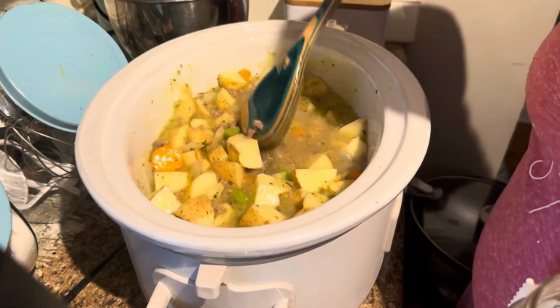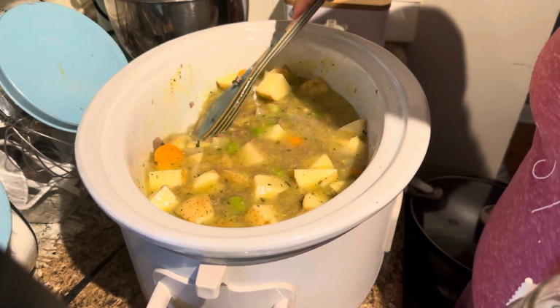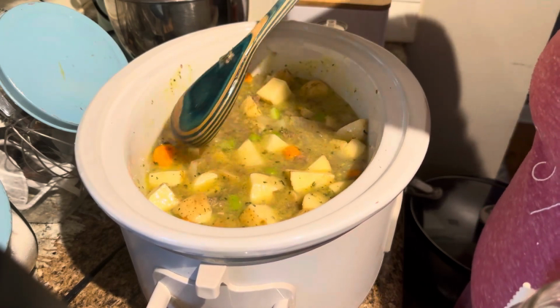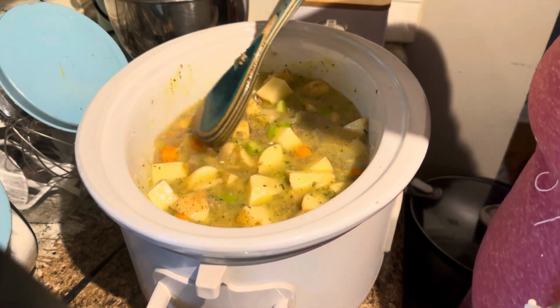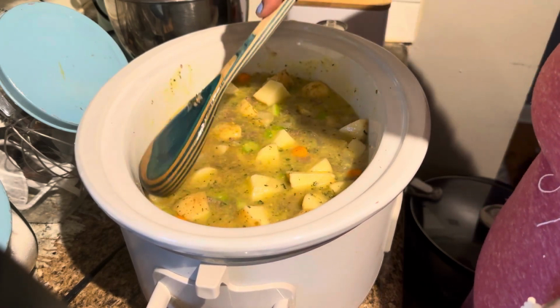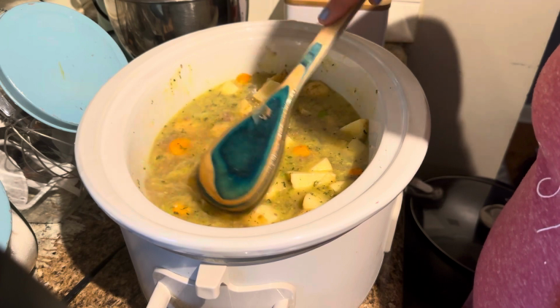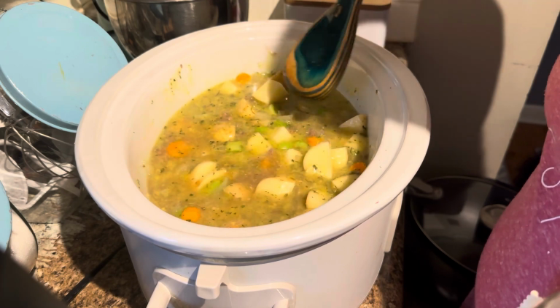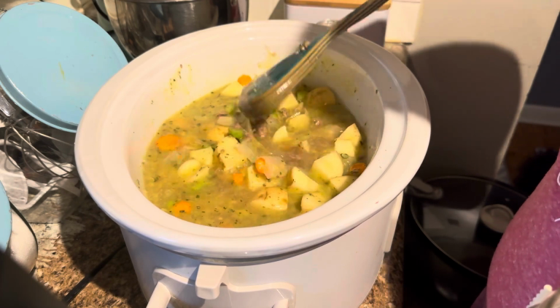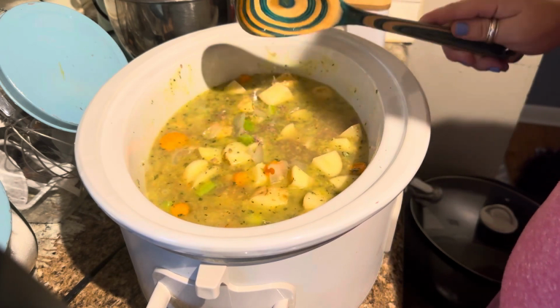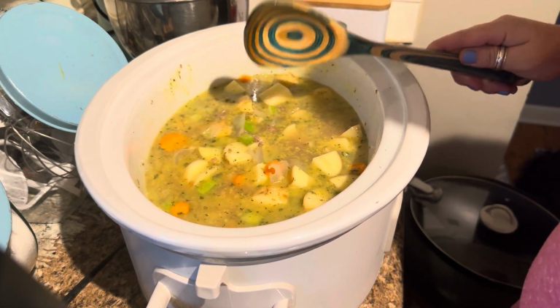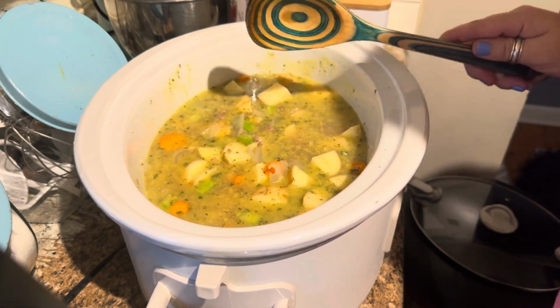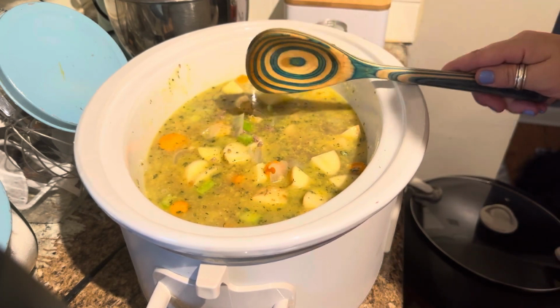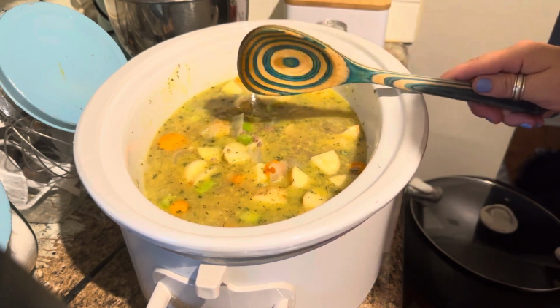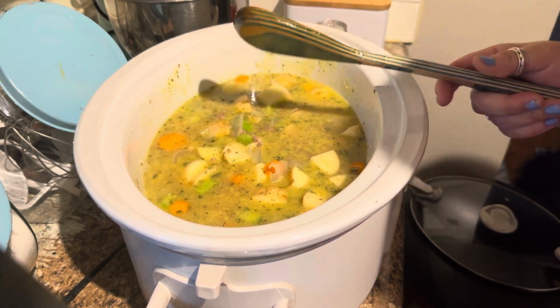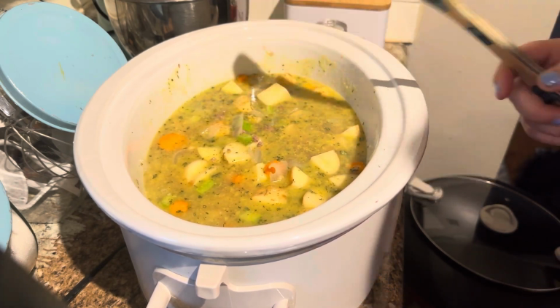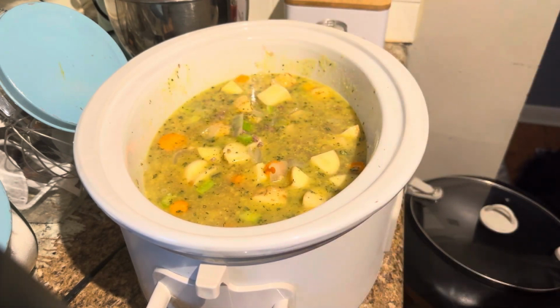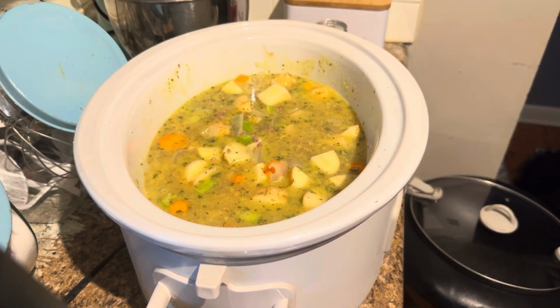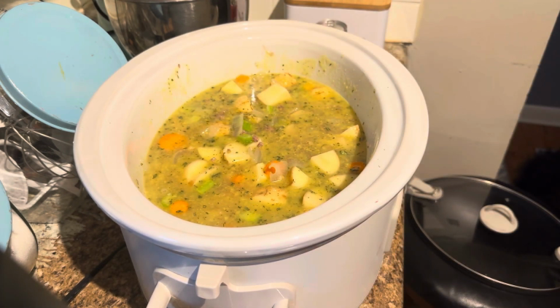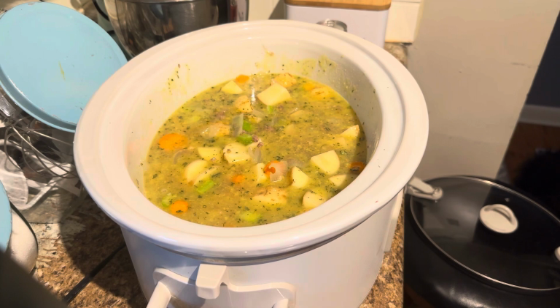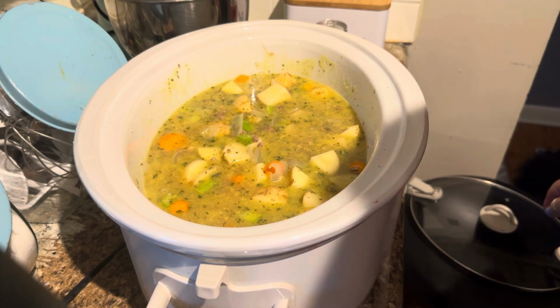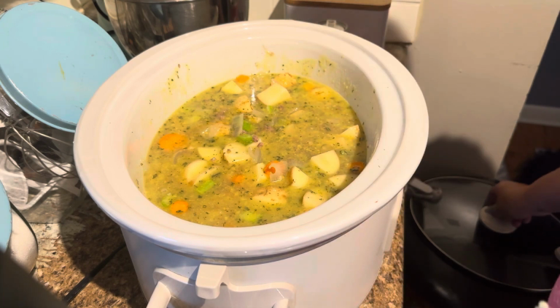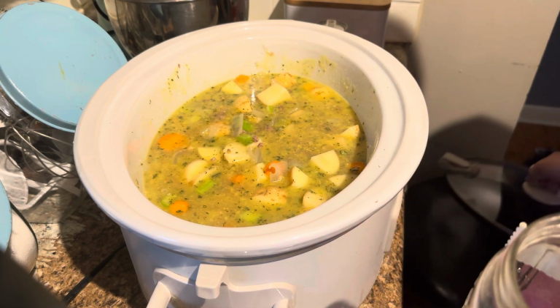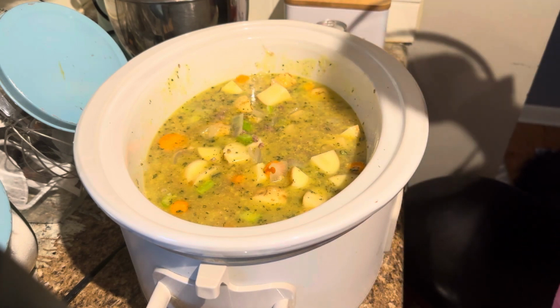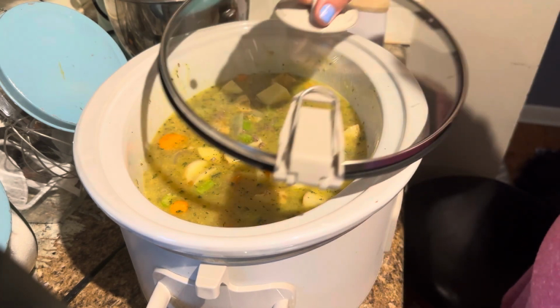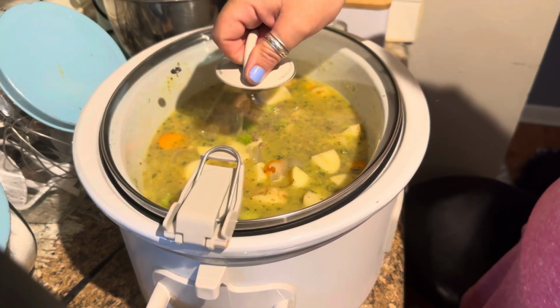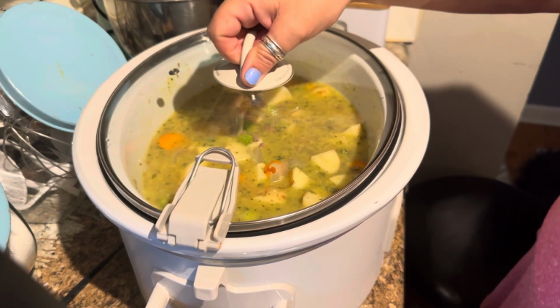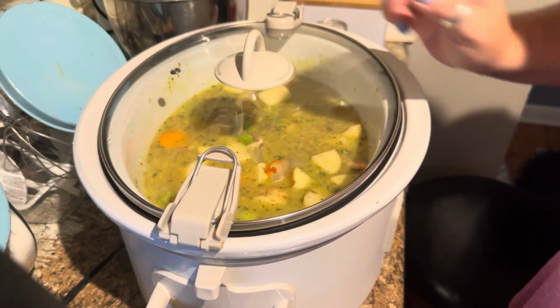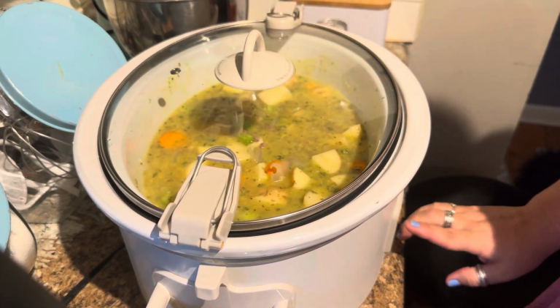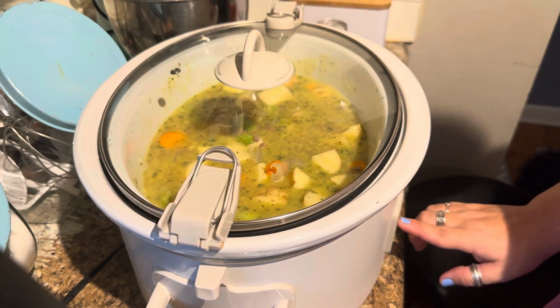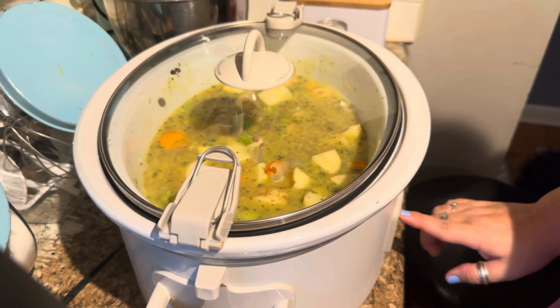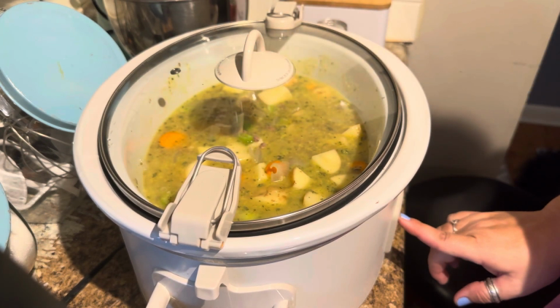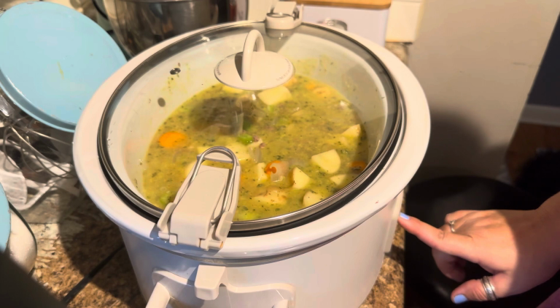All right, and that's pretty much it for now. This is going to go on low and cook for about six hours while I'm busy doing other things.